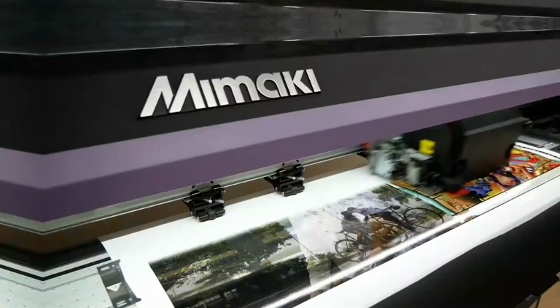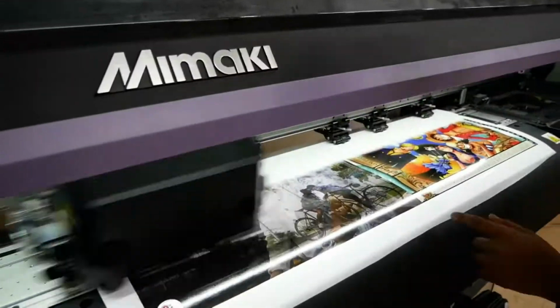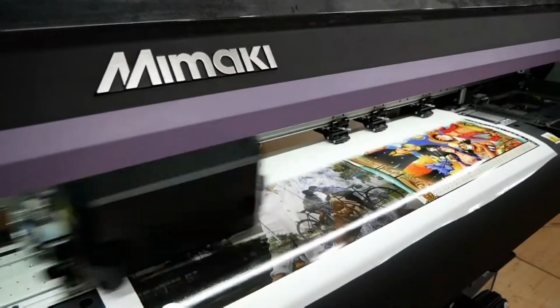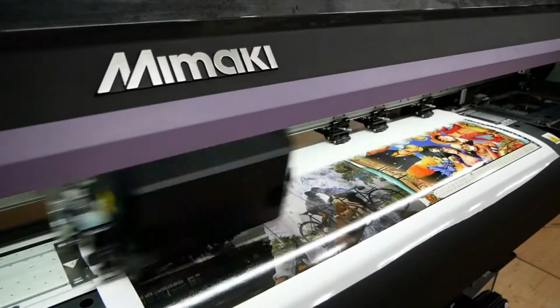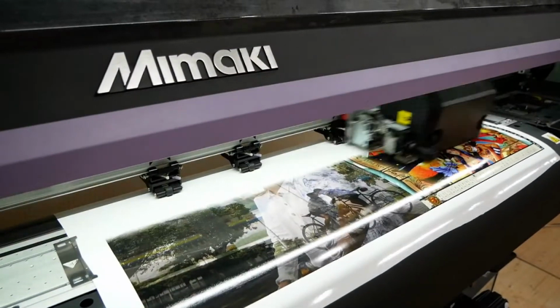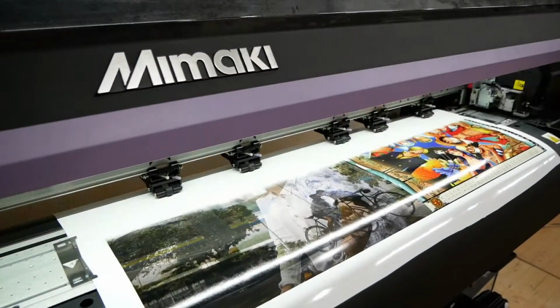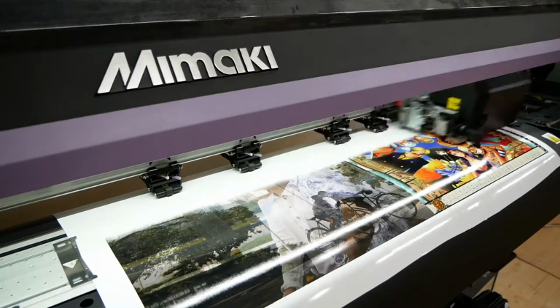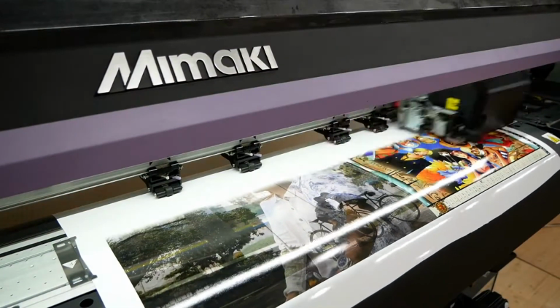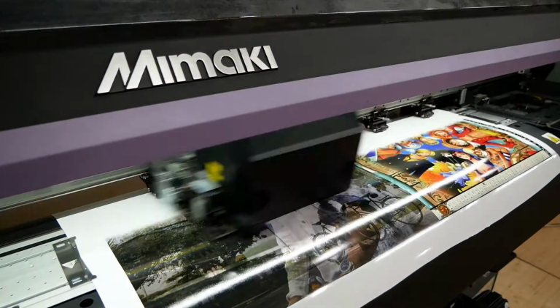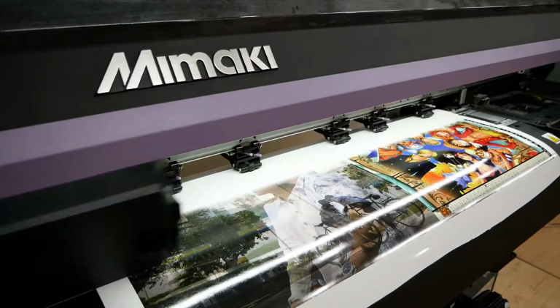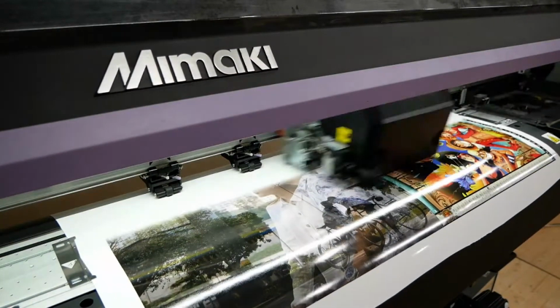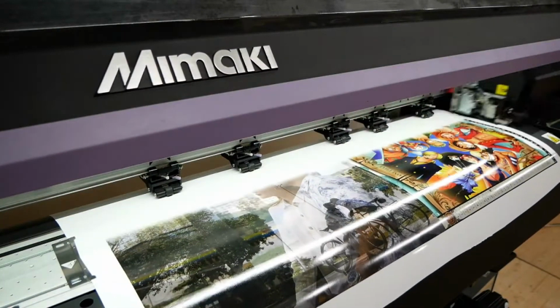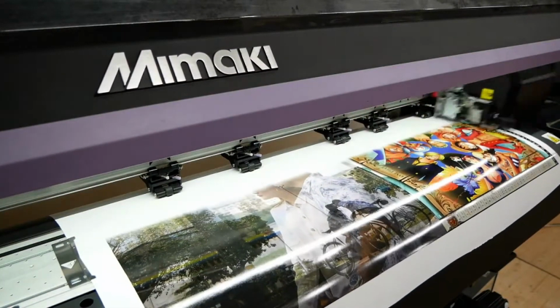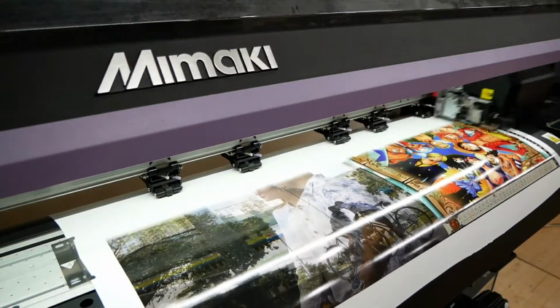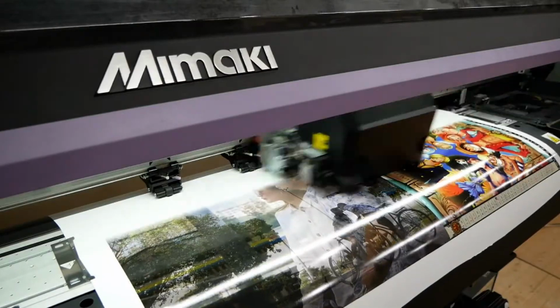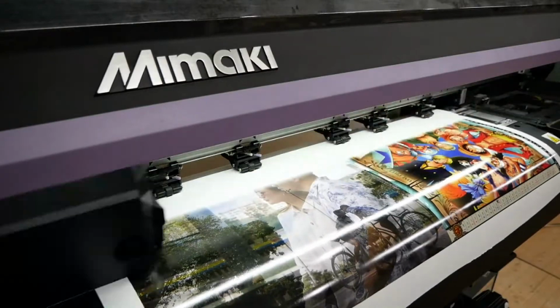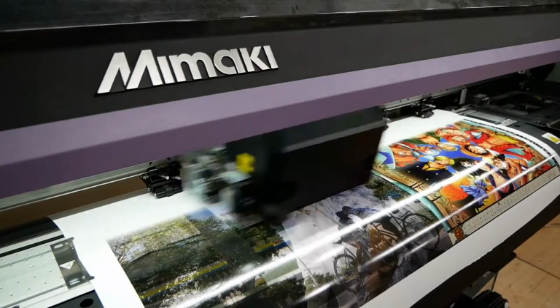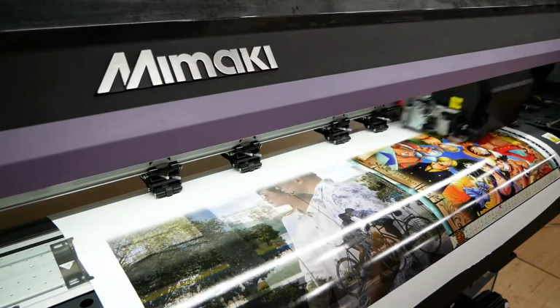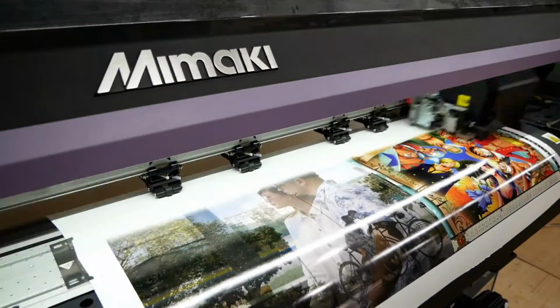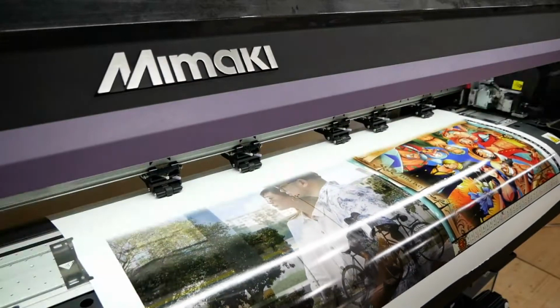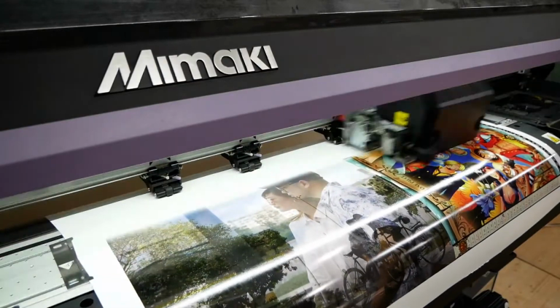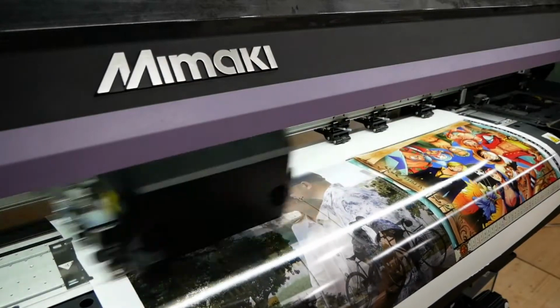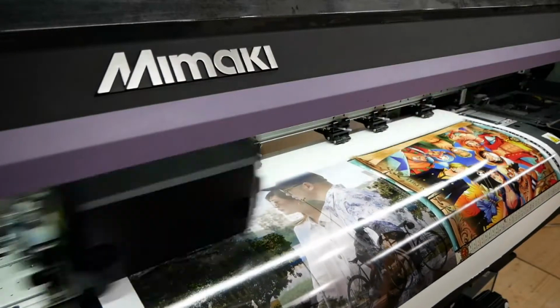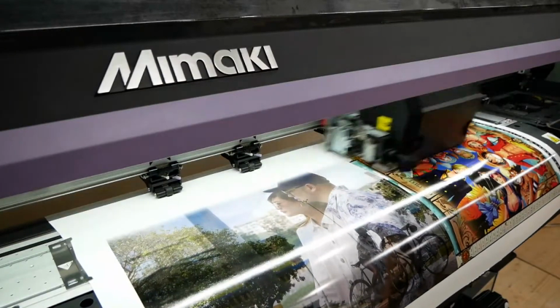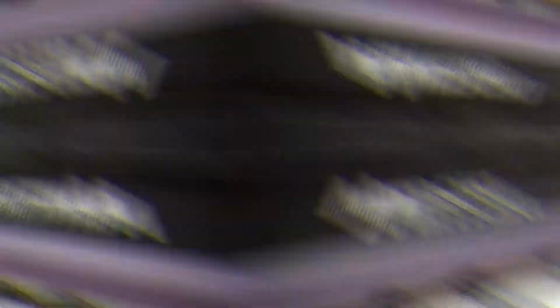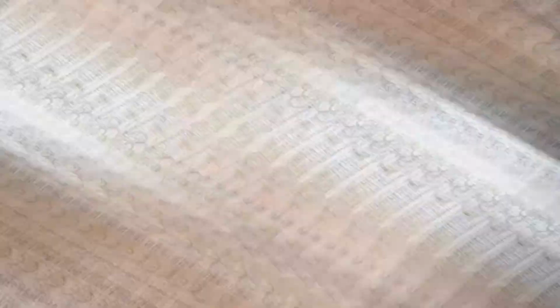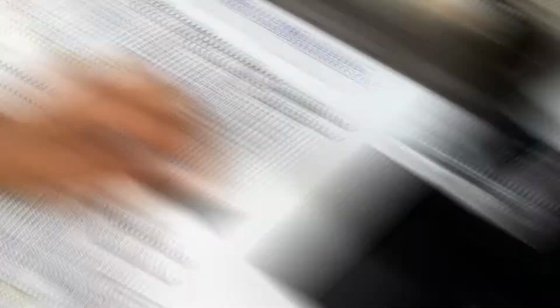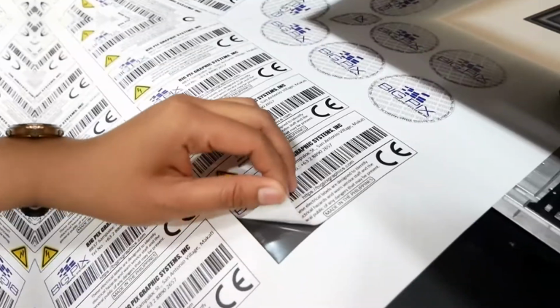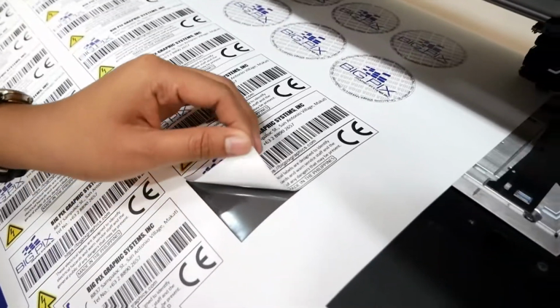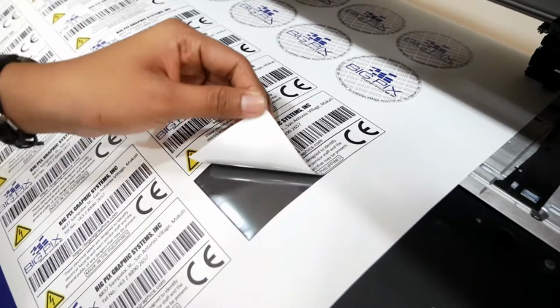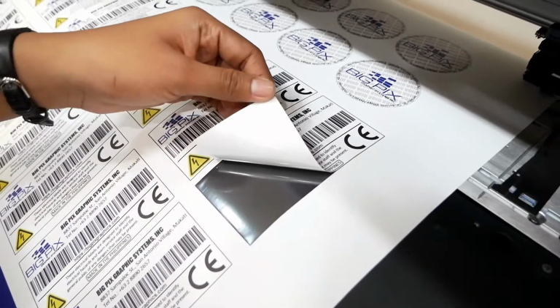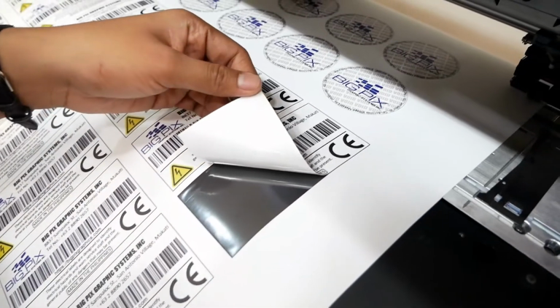A wider array of media applications like PP sticker, photo paper, IJ Trisolve poster paper, polyester canvas, and hologram vinyl sticker.